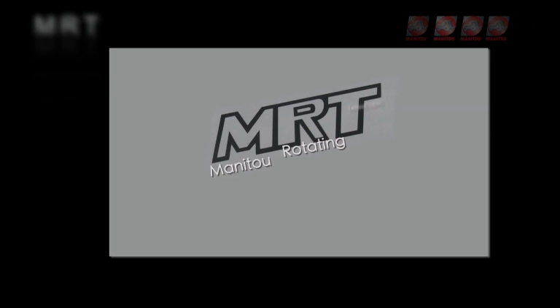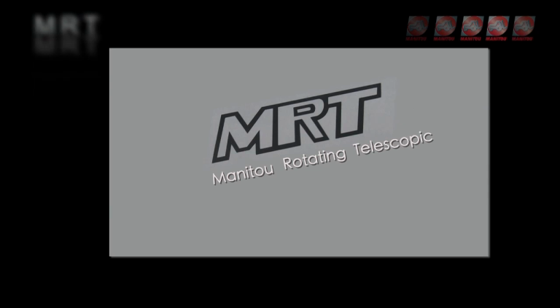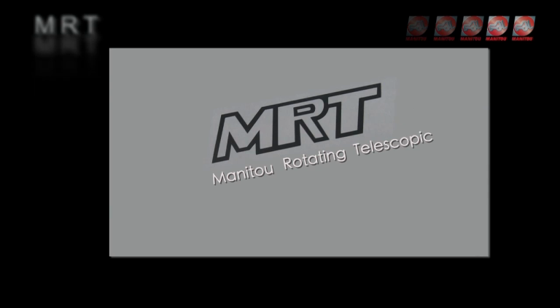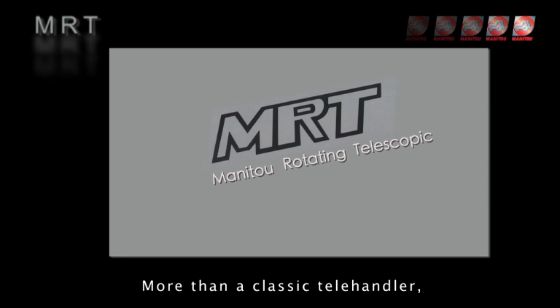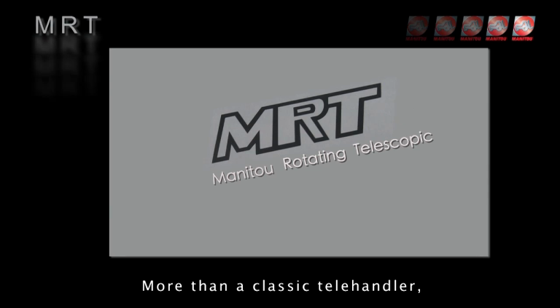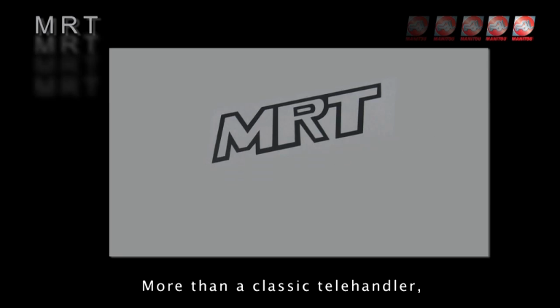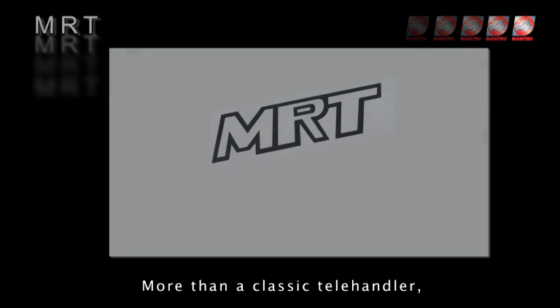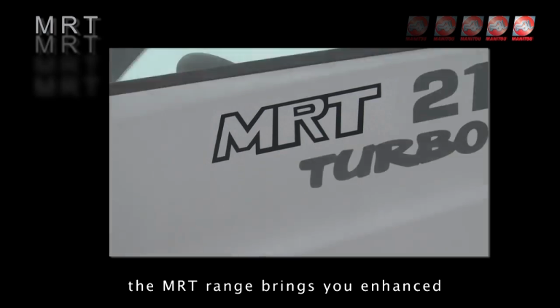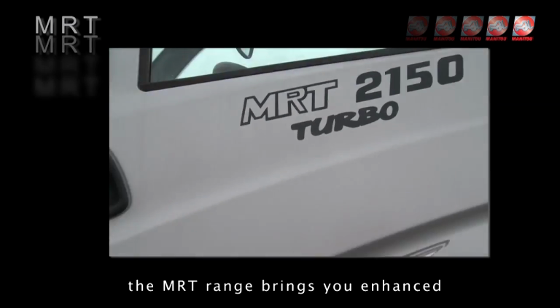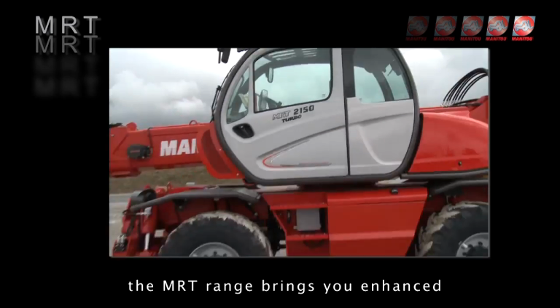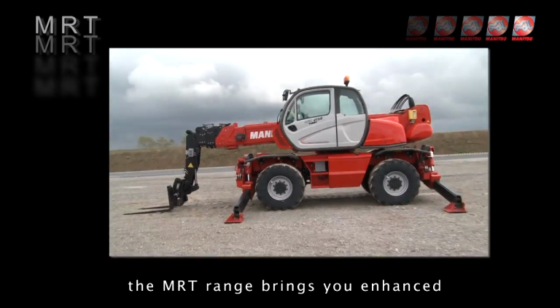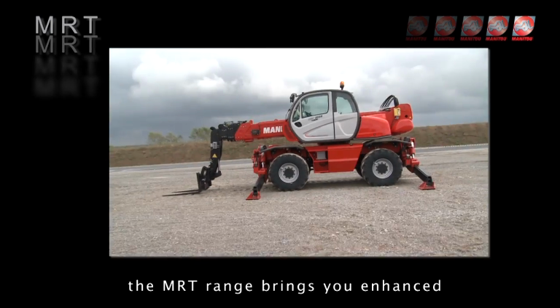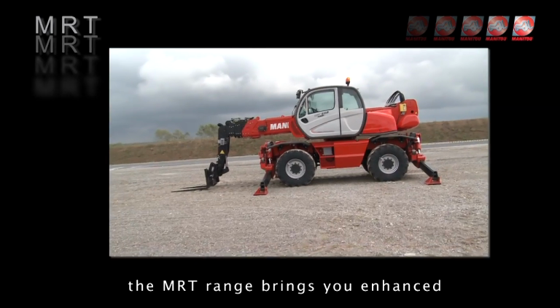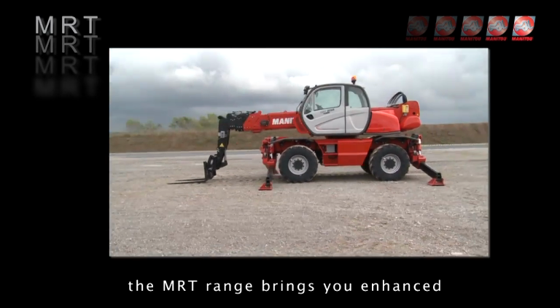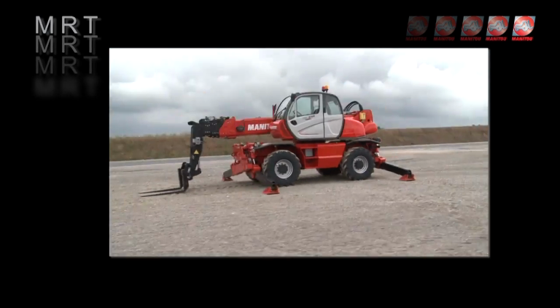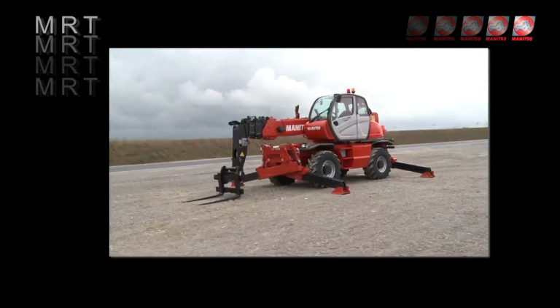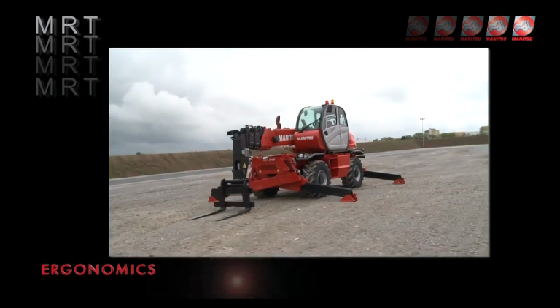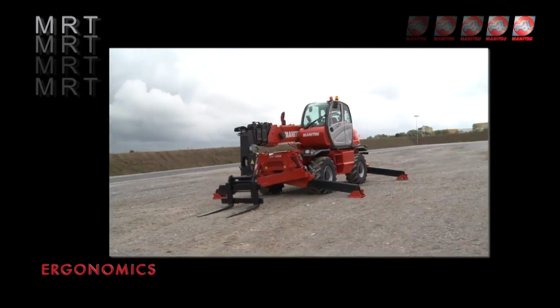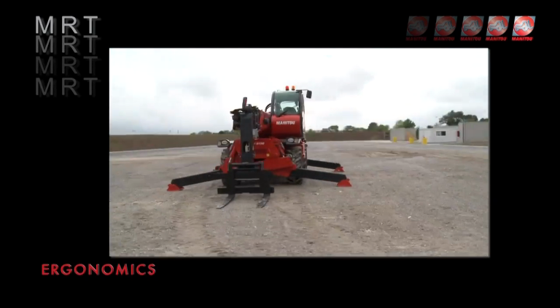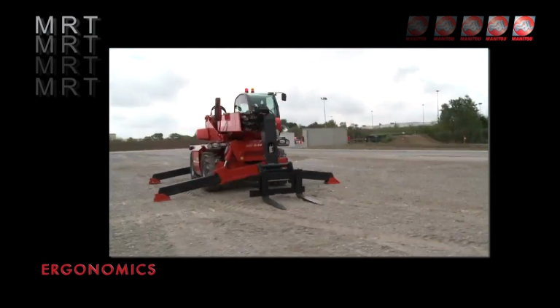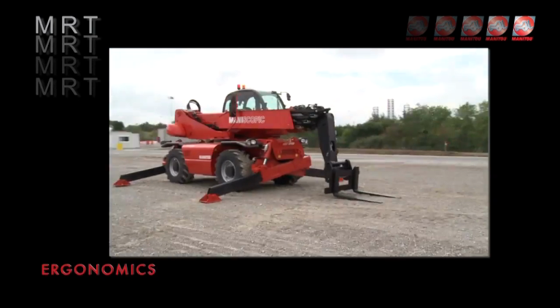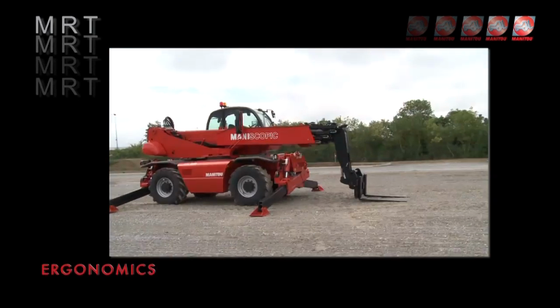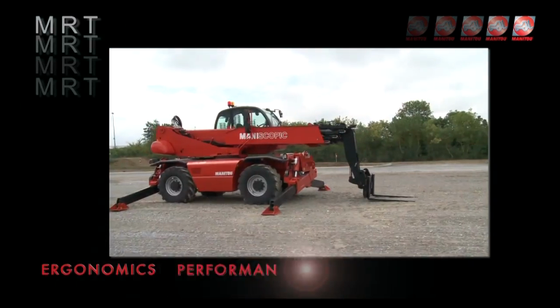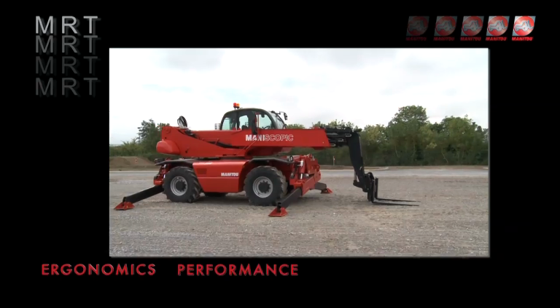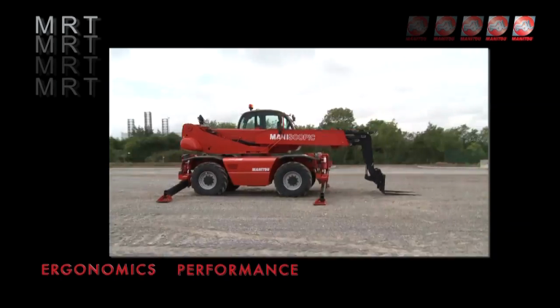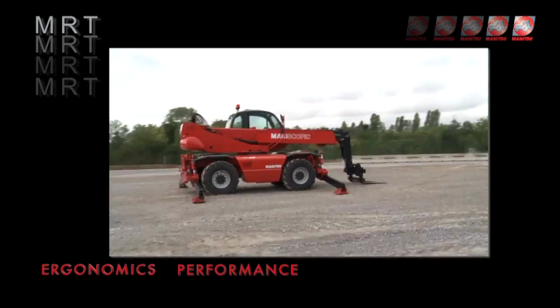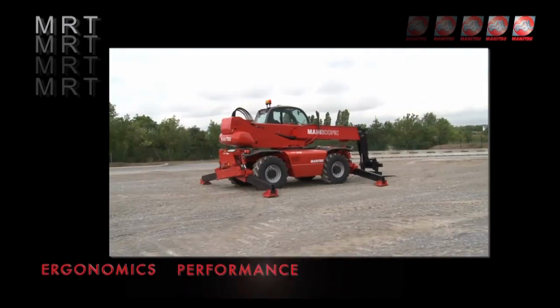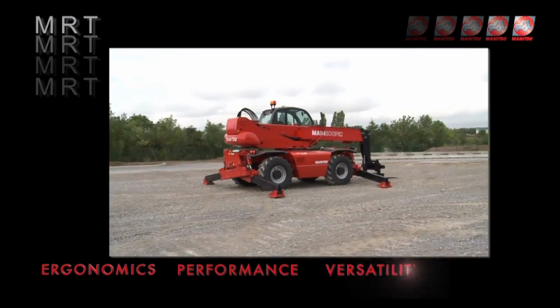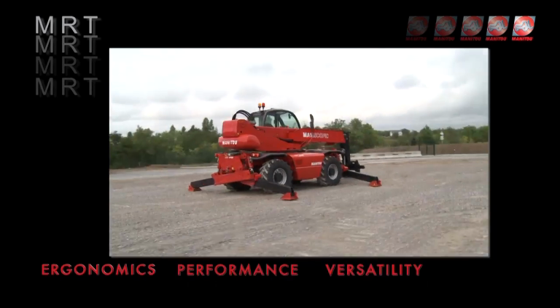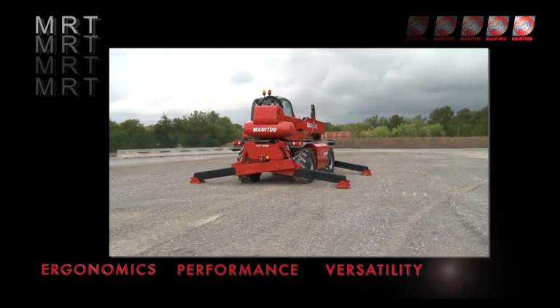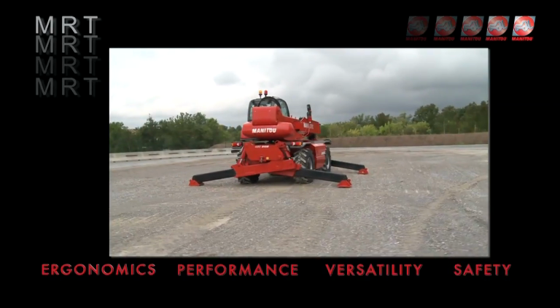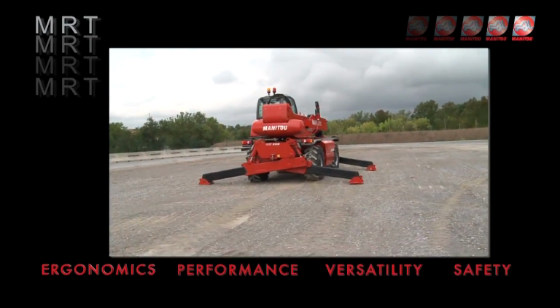More than a classic telehandler, the MRT range brings you enhanced ergonomics, performances, versatility and safety.